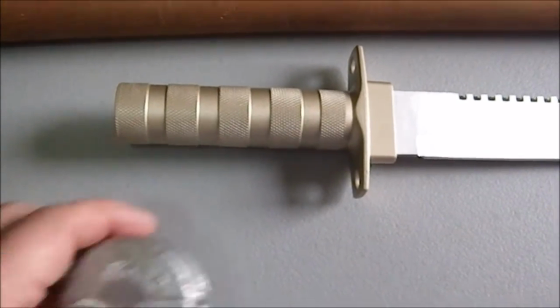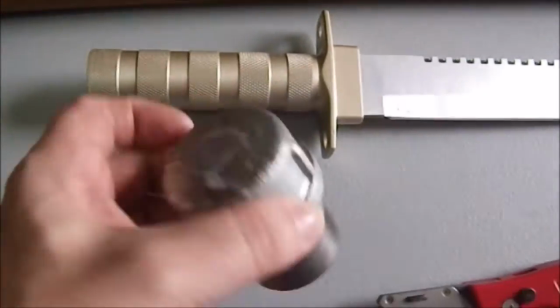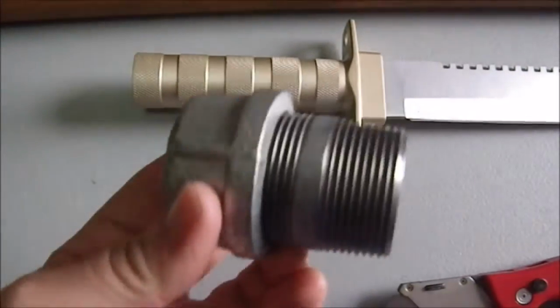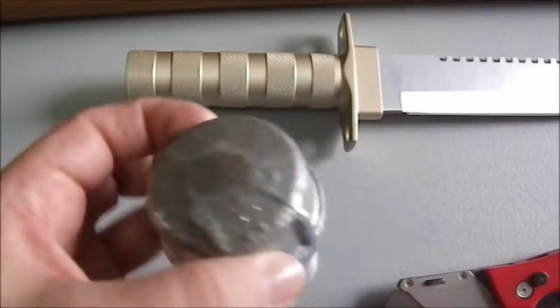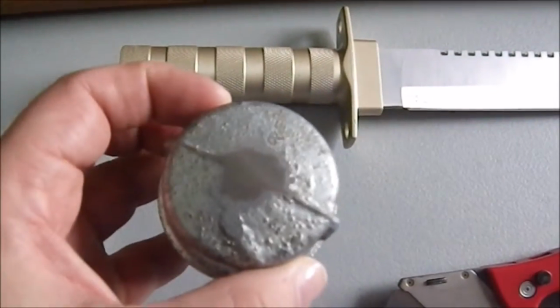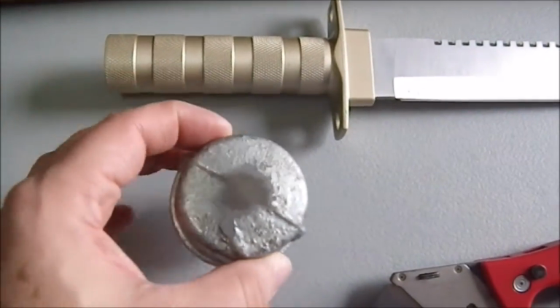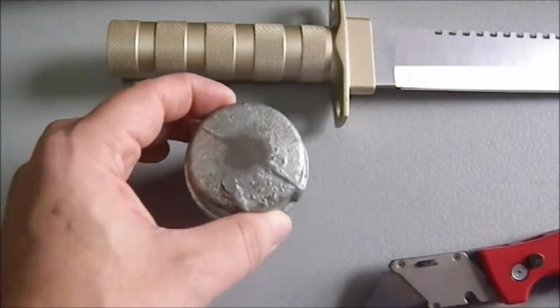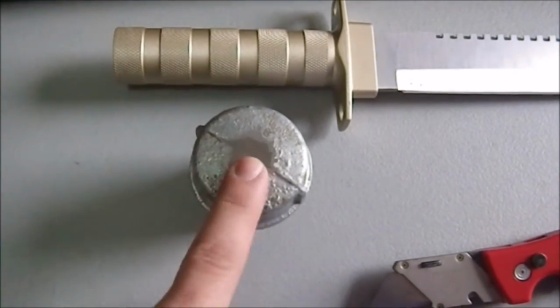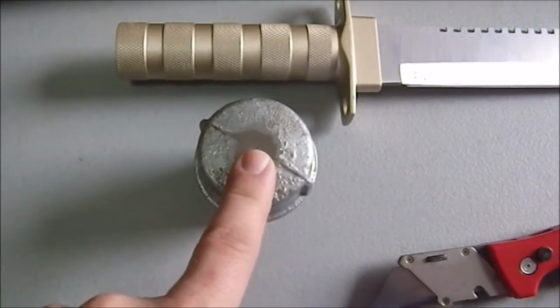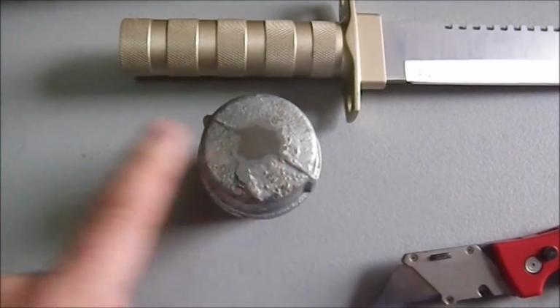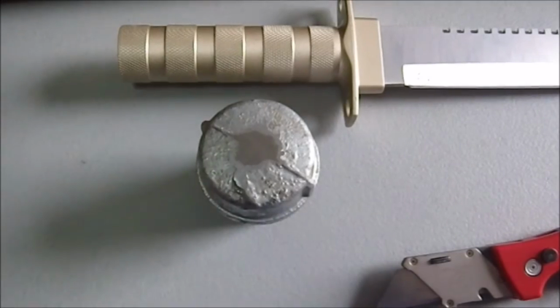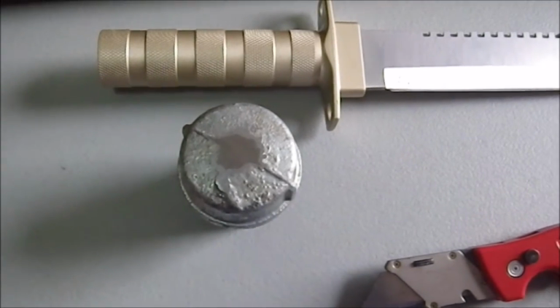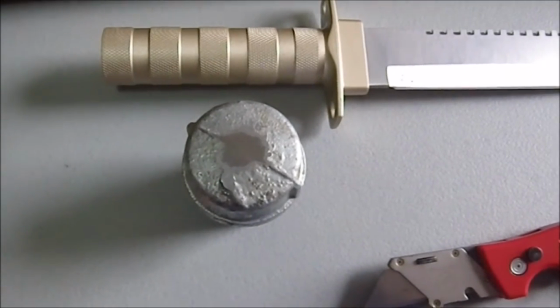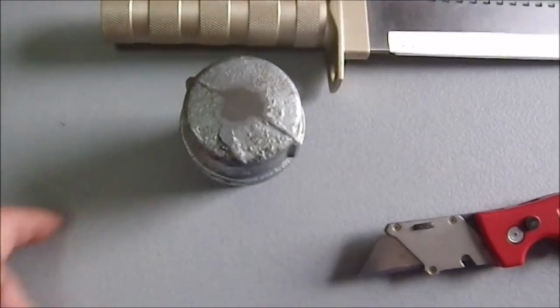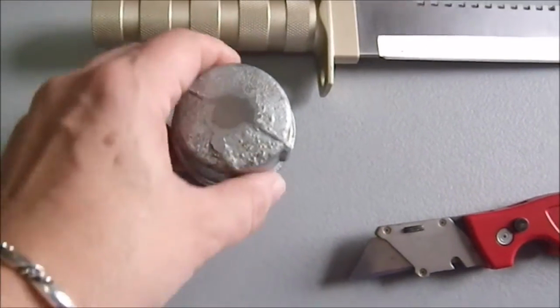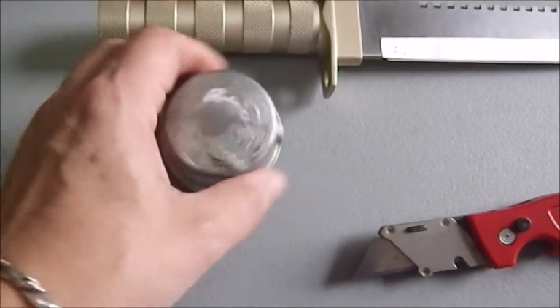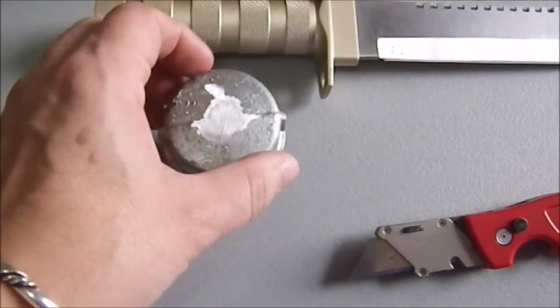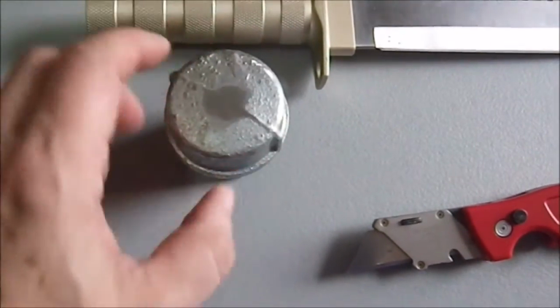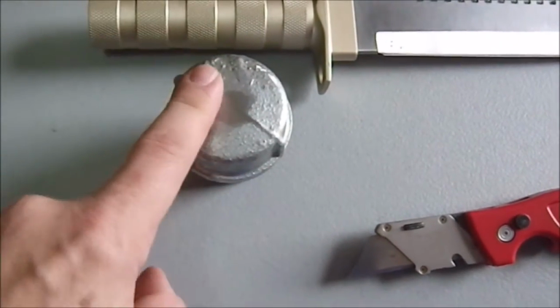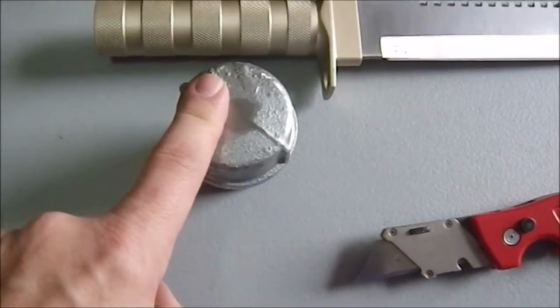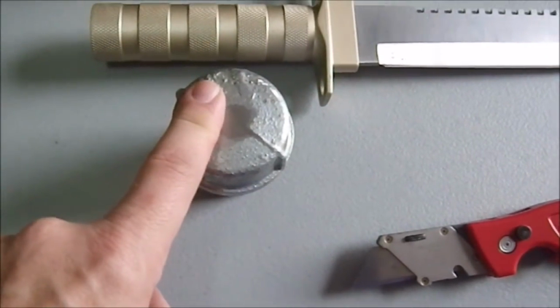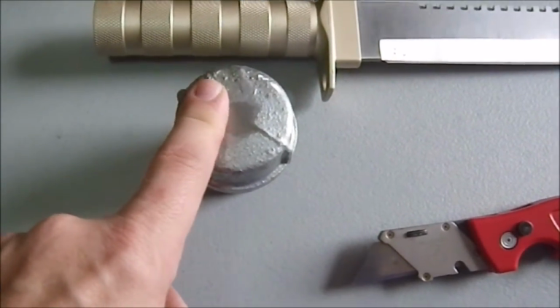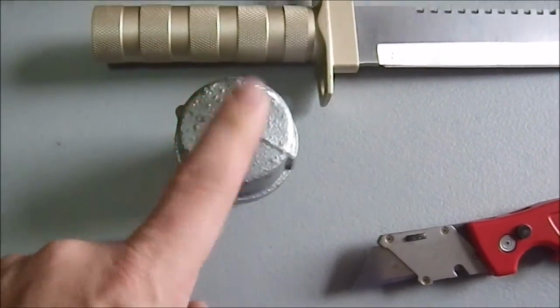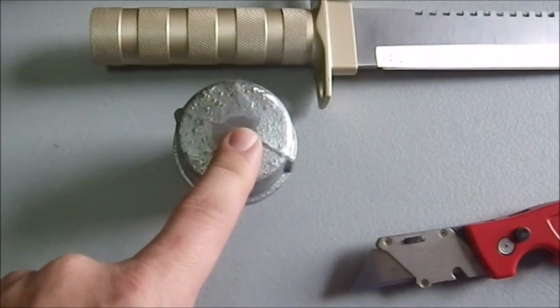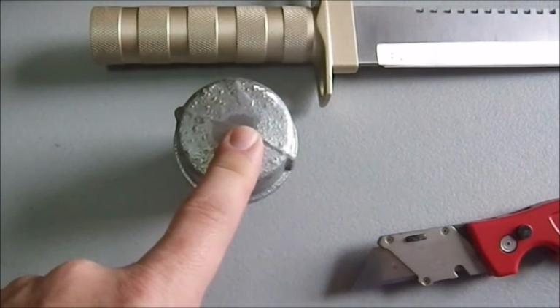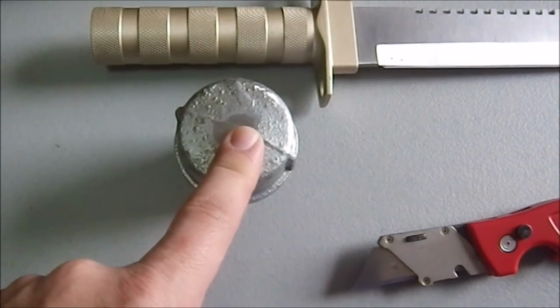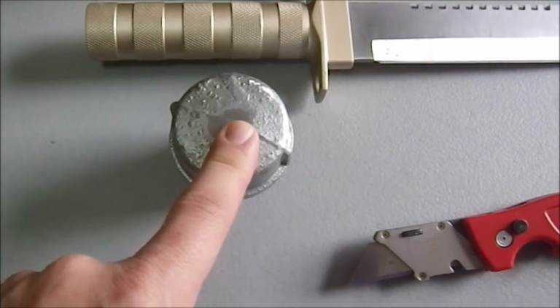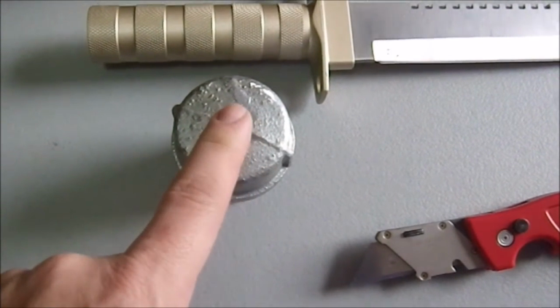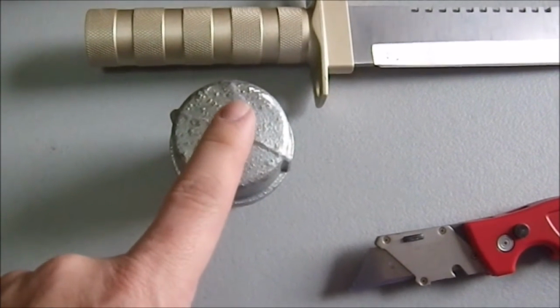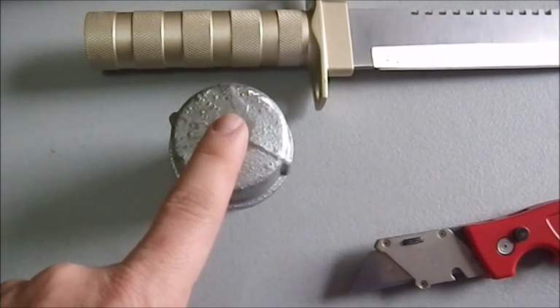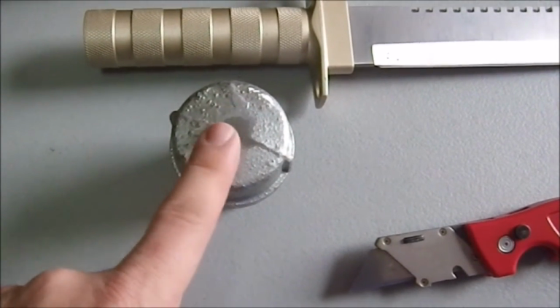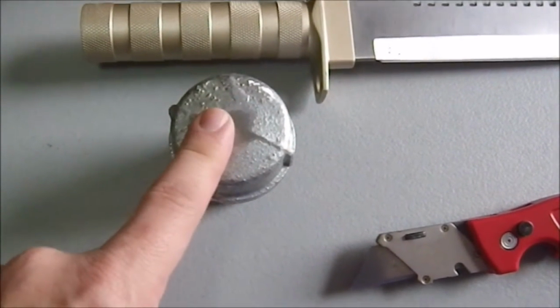This right here is going to be the butt cap. It's going to go on the opposite side of the shaft, and it's going to serve a couple of purposes. One, it's going to protect the end of the wood. Two, it's going to act as a counterweight.